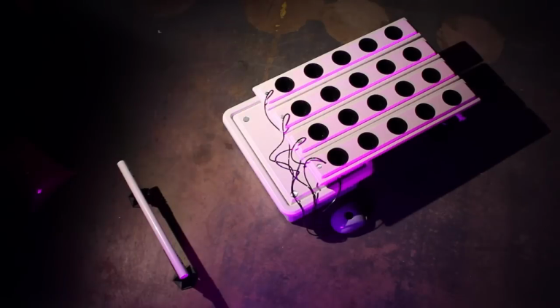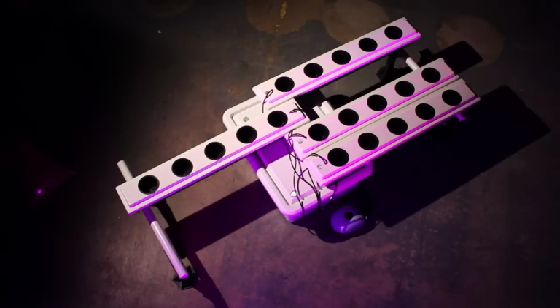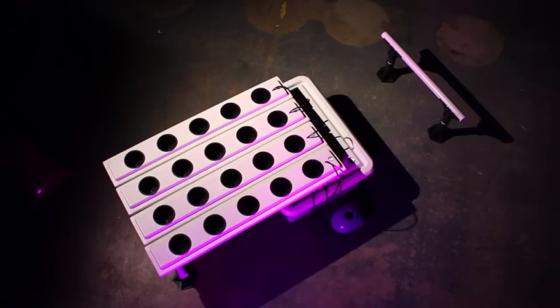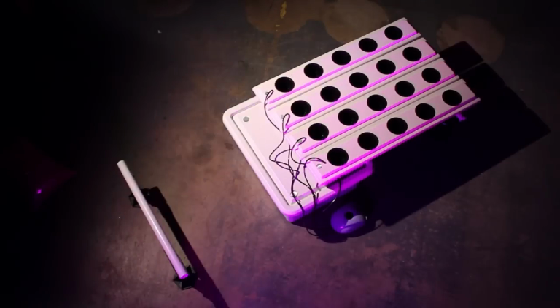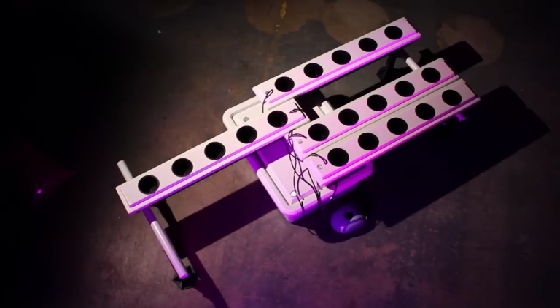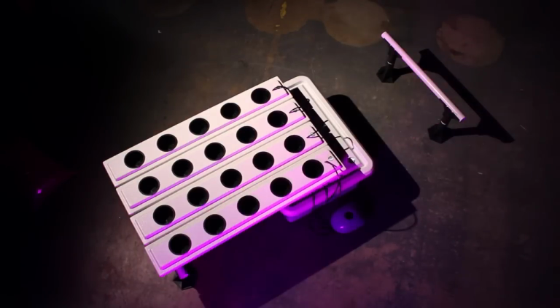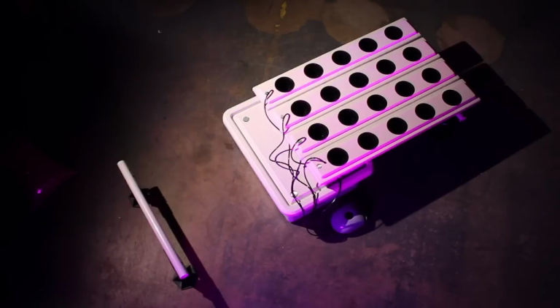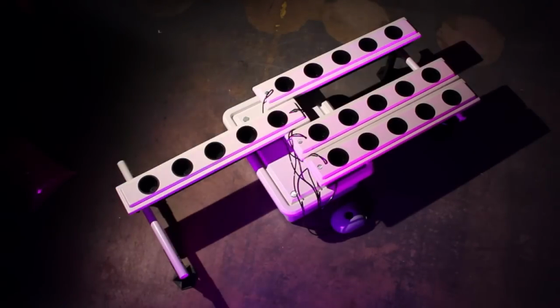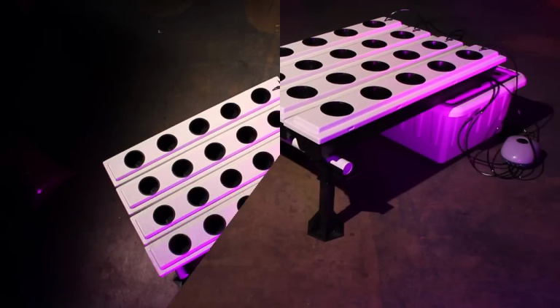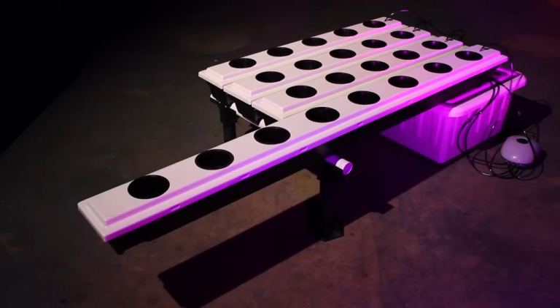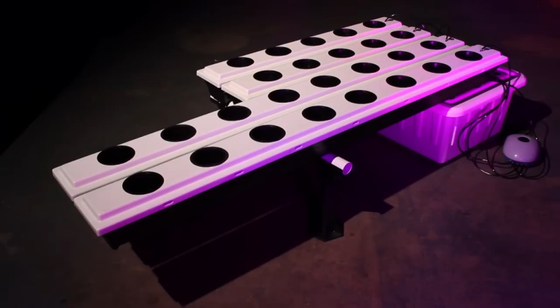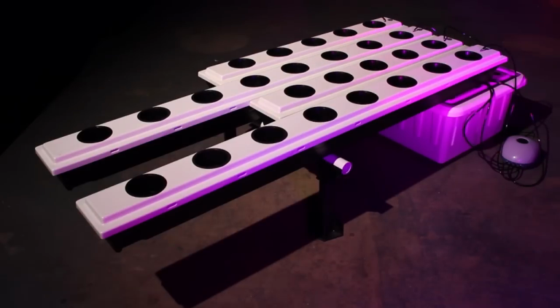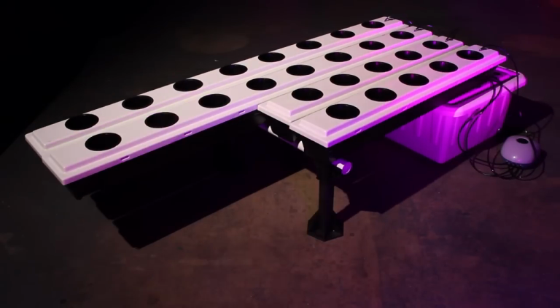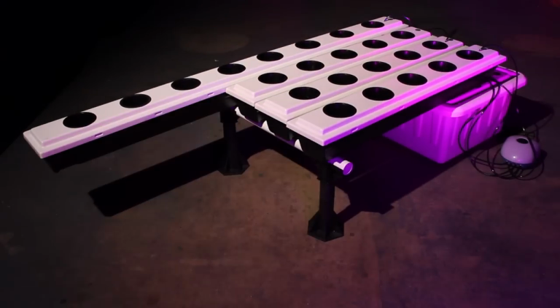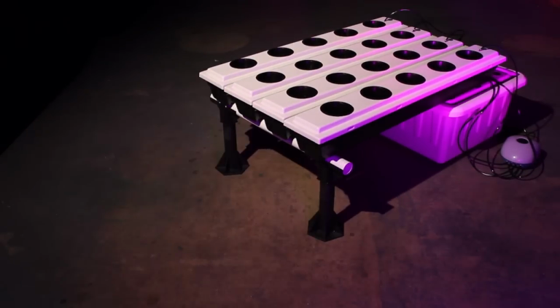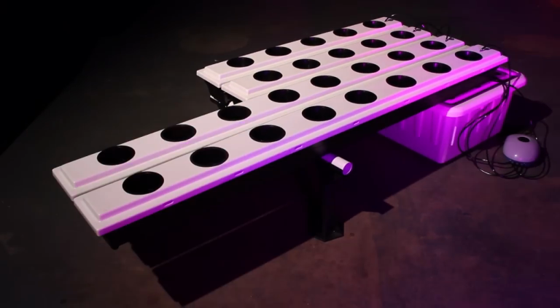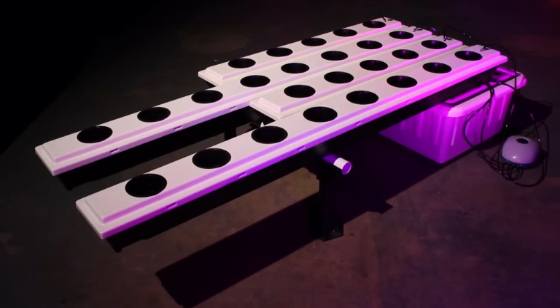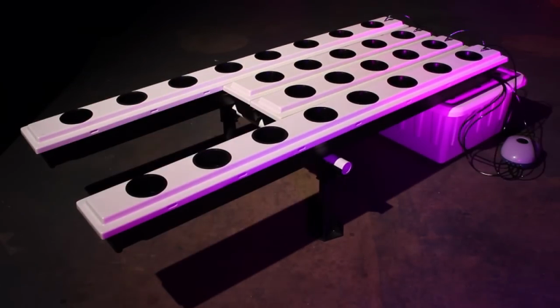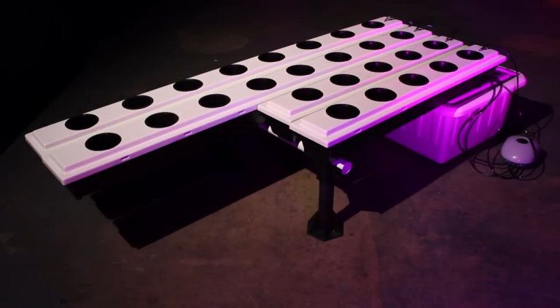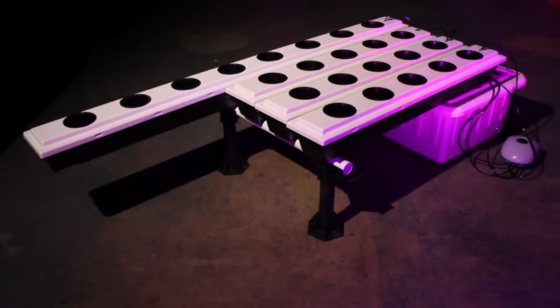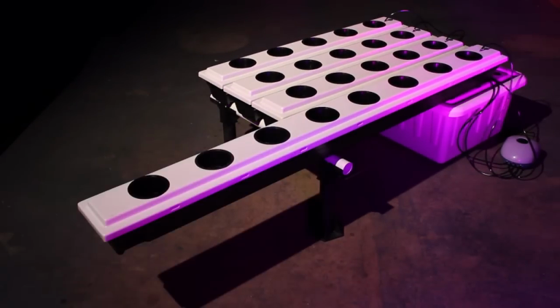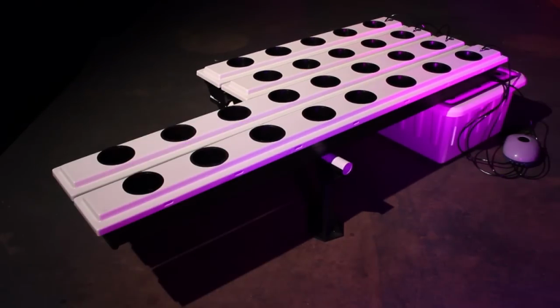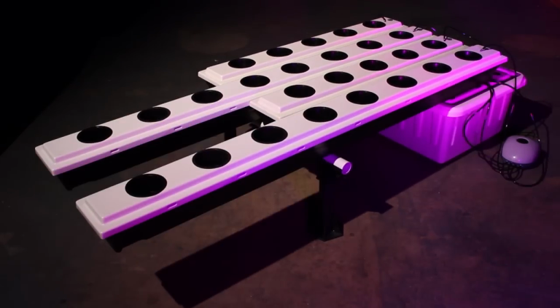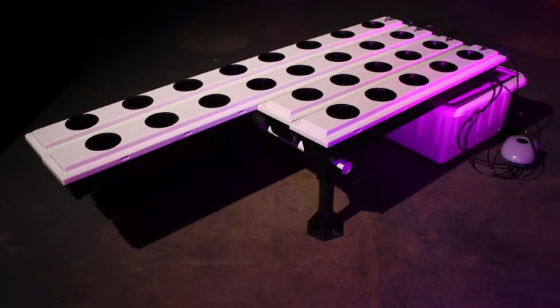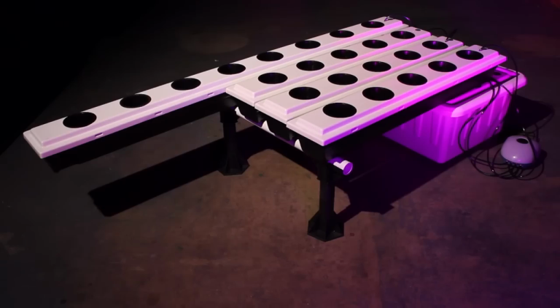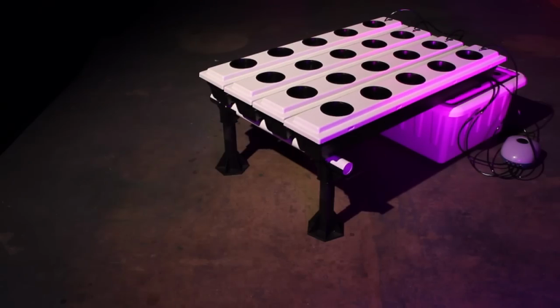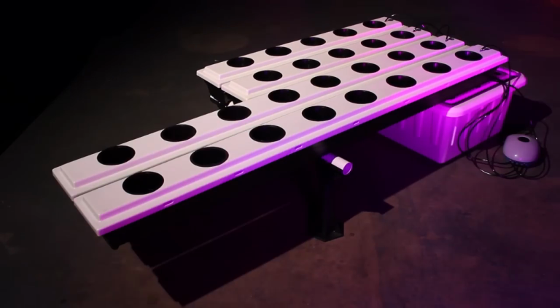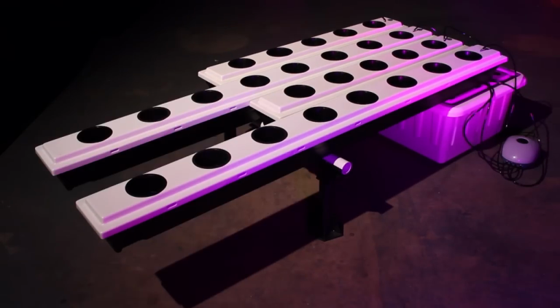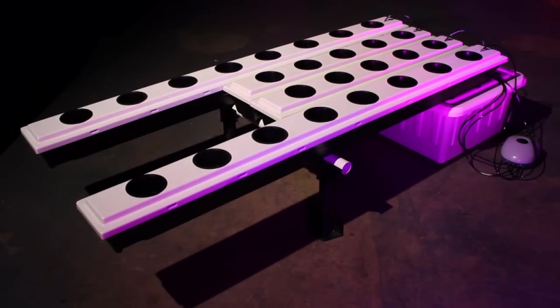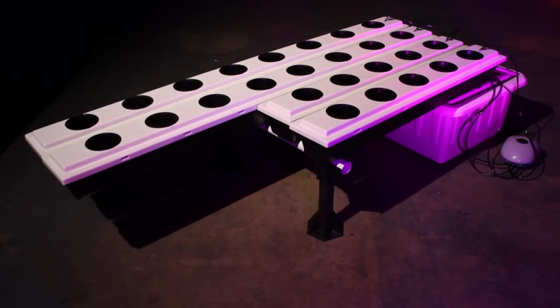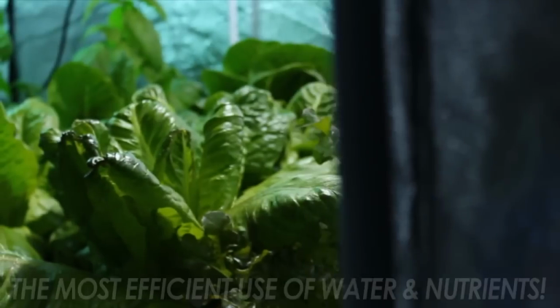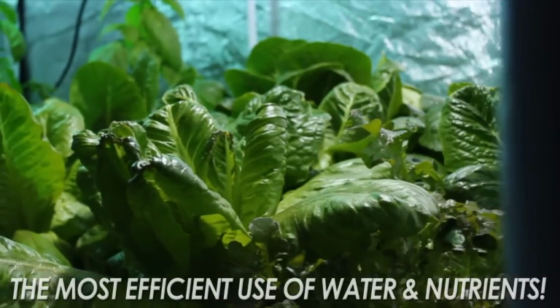The SuperFlow has an adjustable configuration to fit any space. Furthermore, the SuperFlow has the available option of 20, 26, or 32-site plant systems, allowing you to pick the right setup for your specific growing needs.